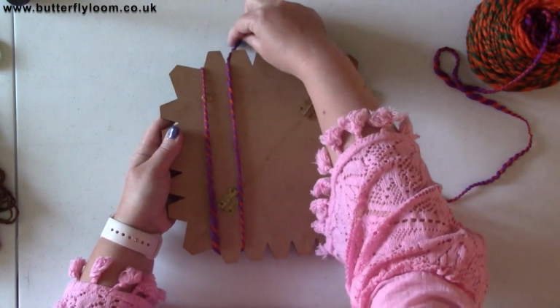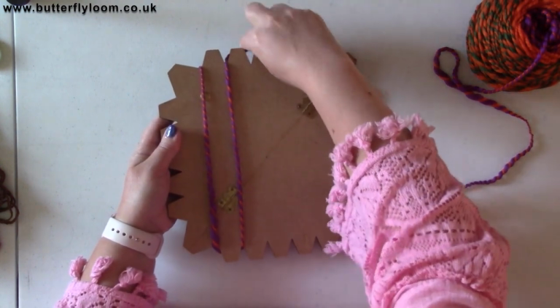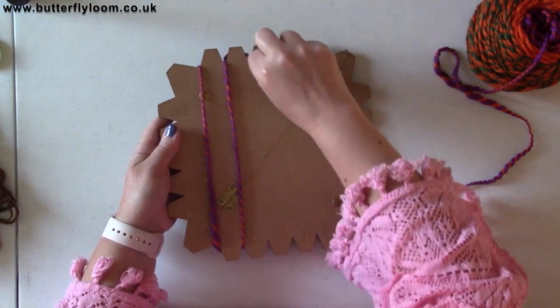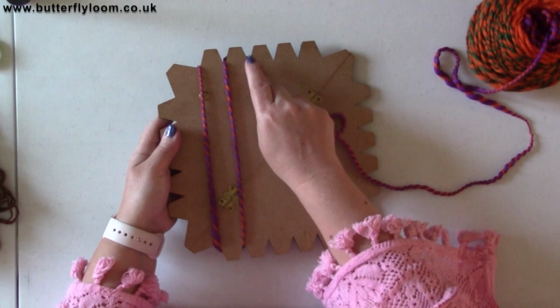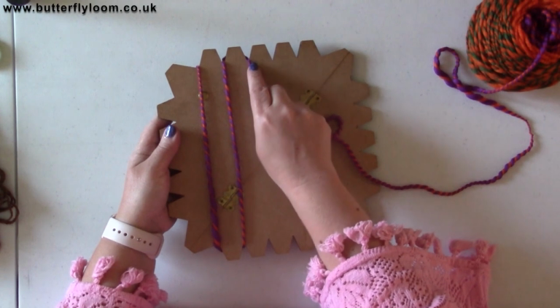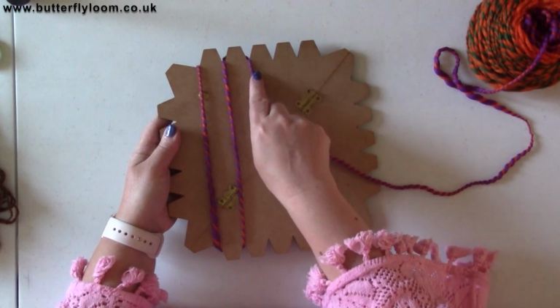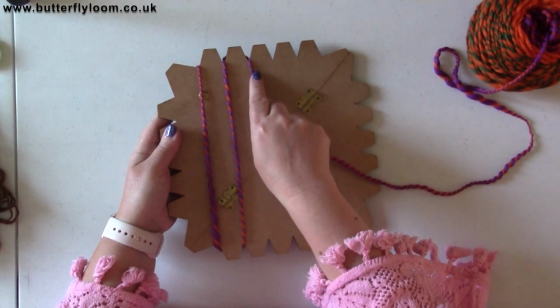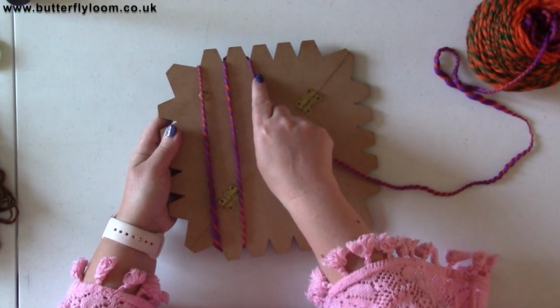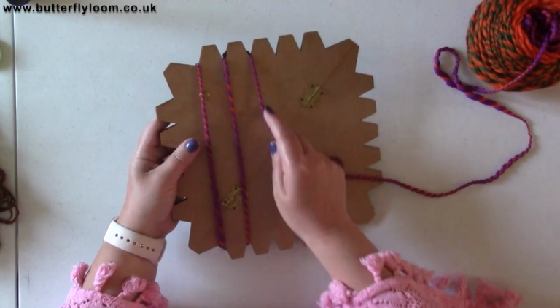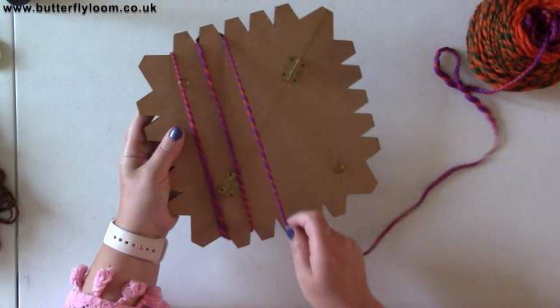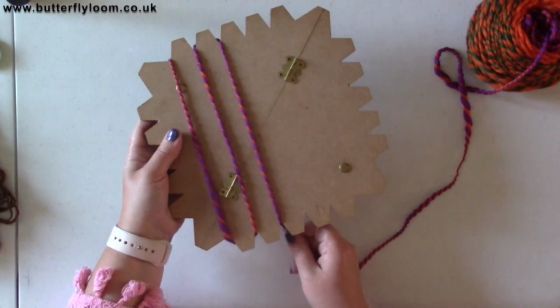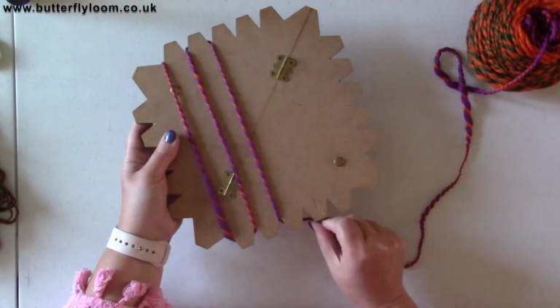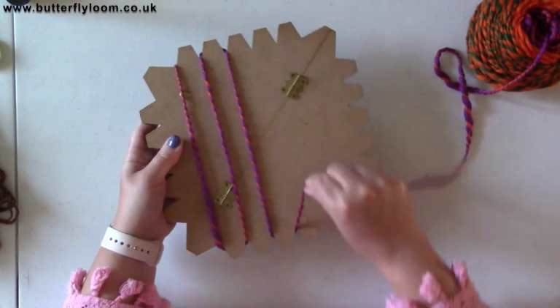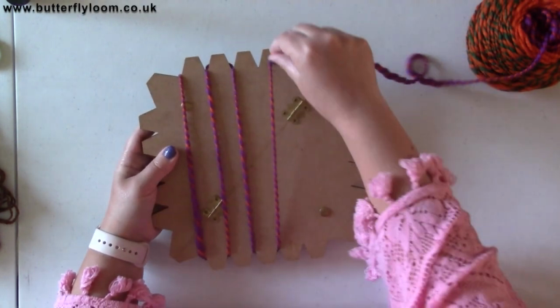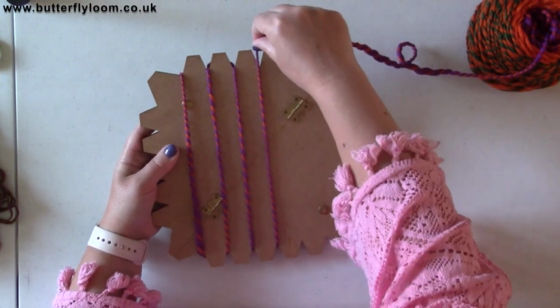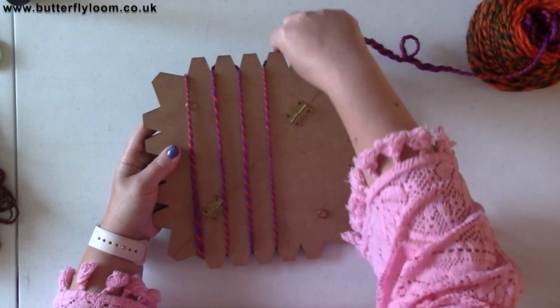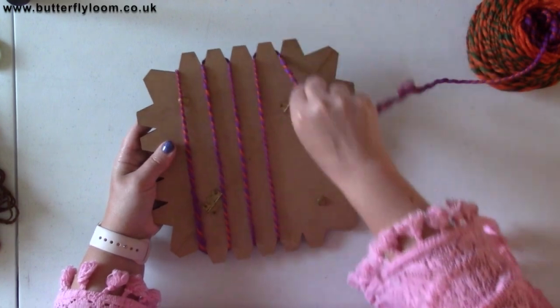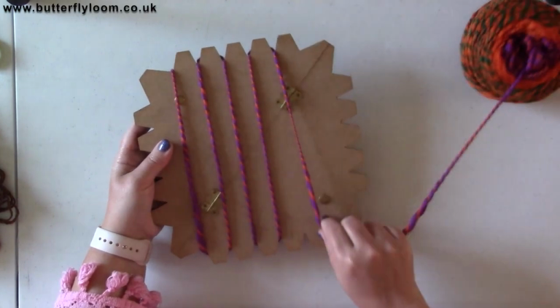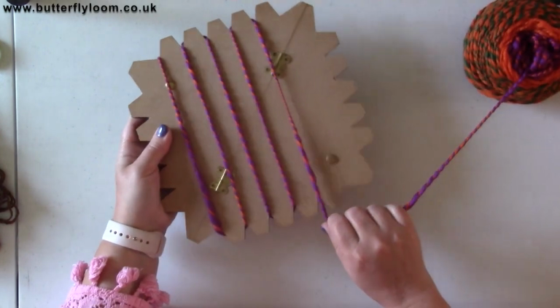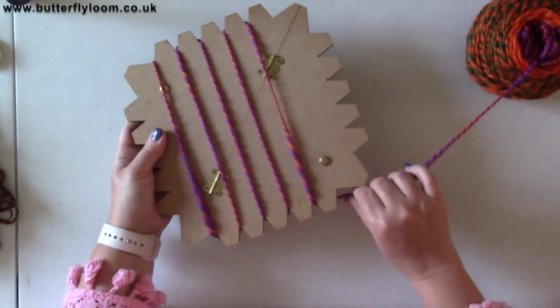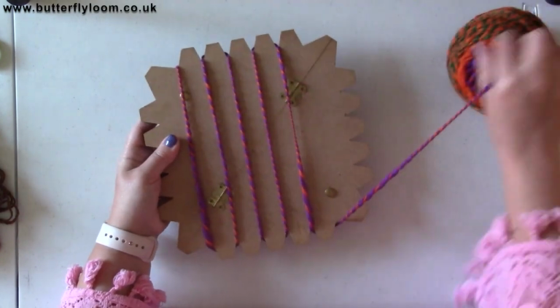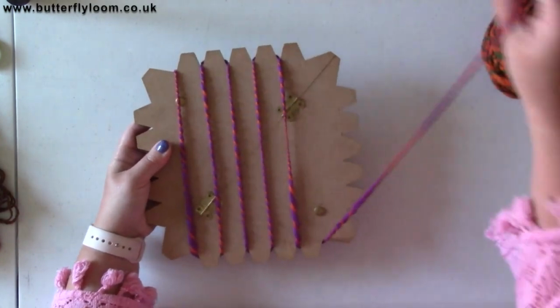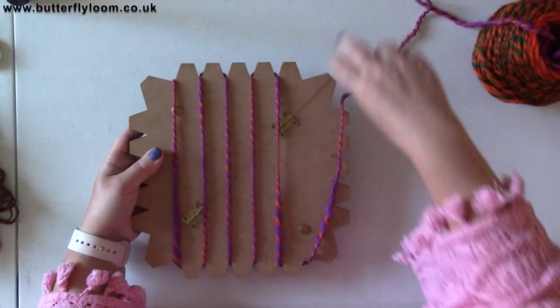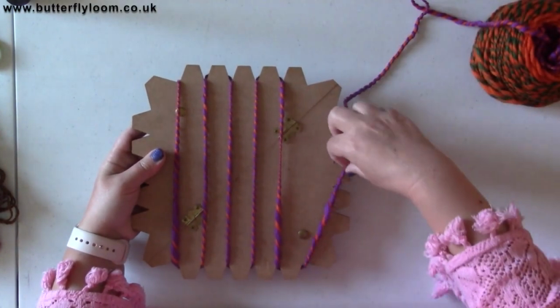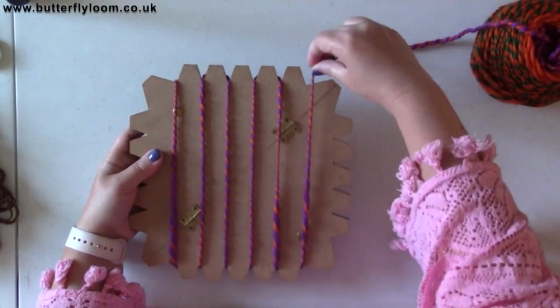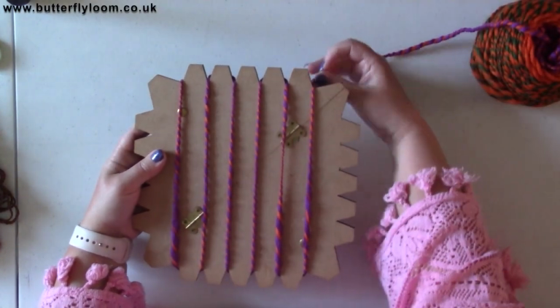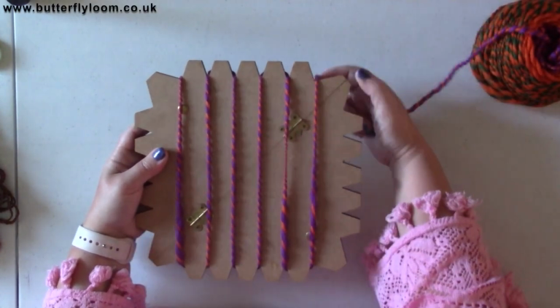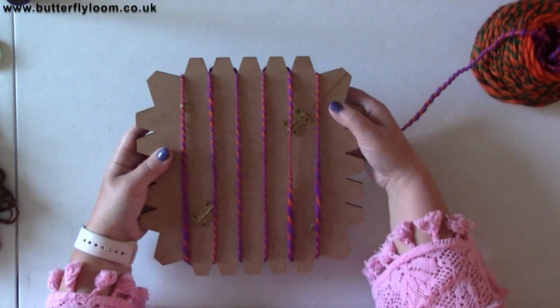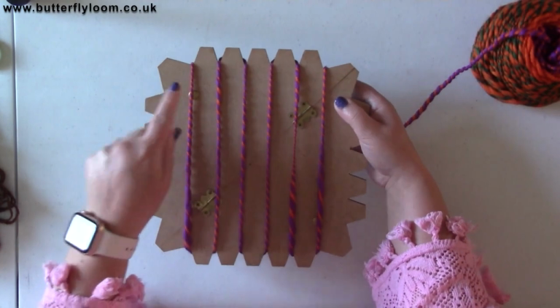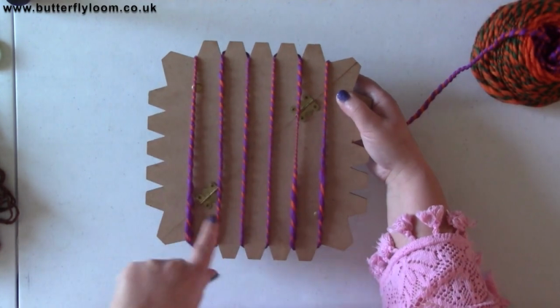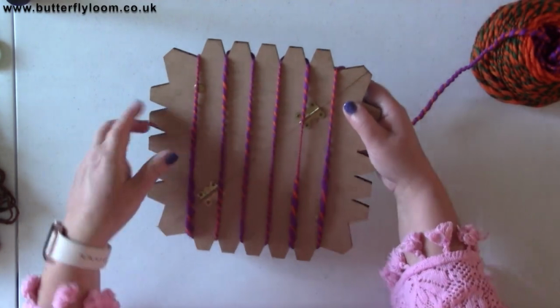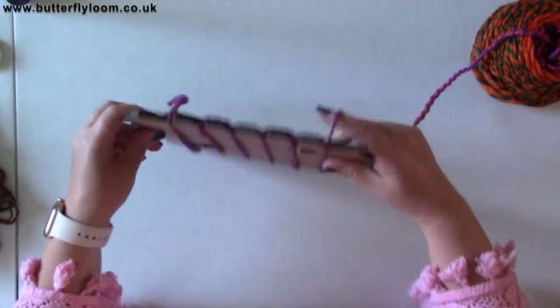Around the back and through that notch. Going backwards and forwards on this side for a minute — up to the top there — so we've just gone down.